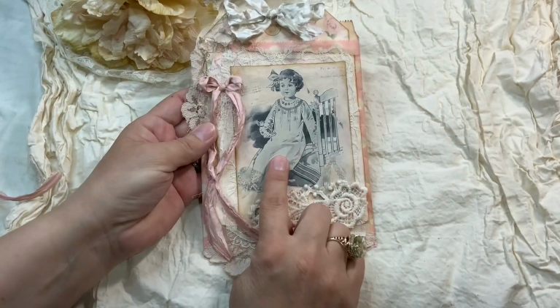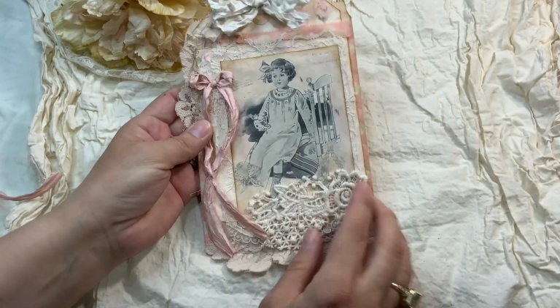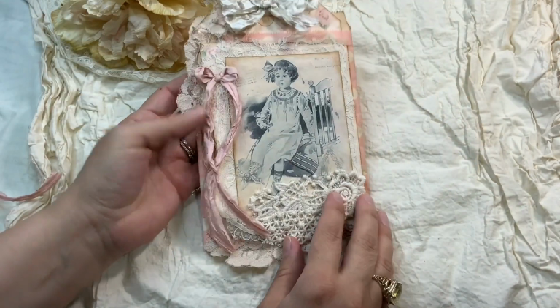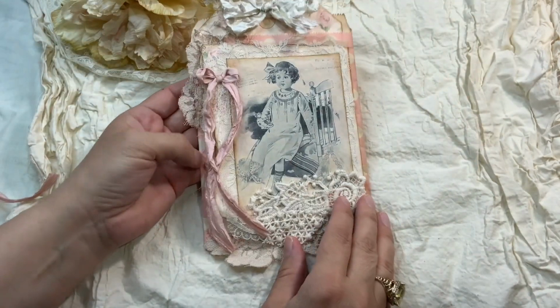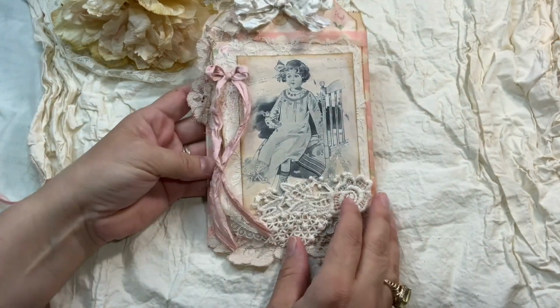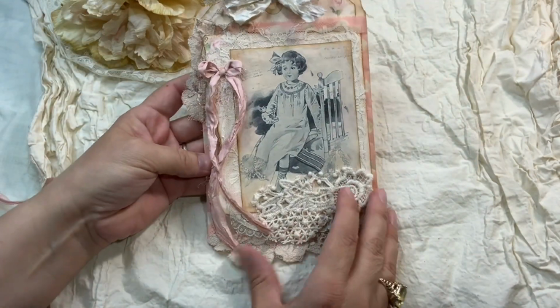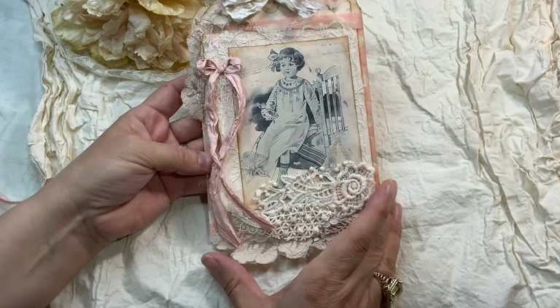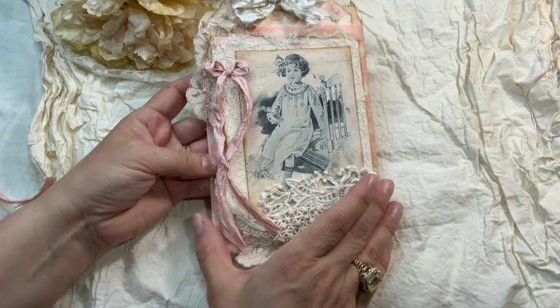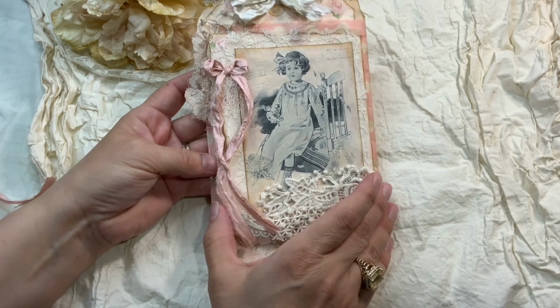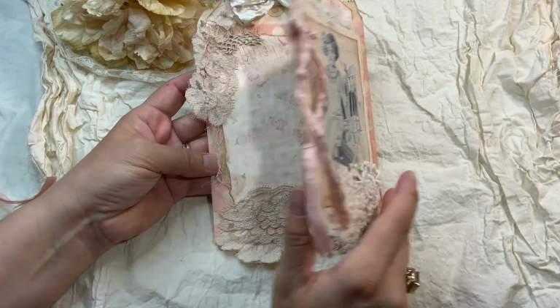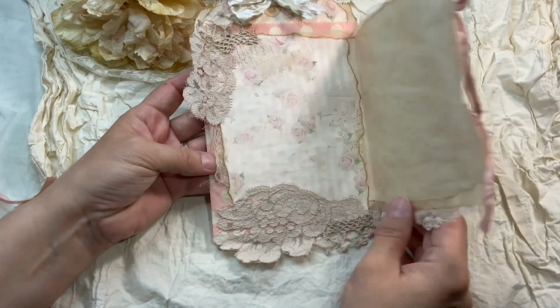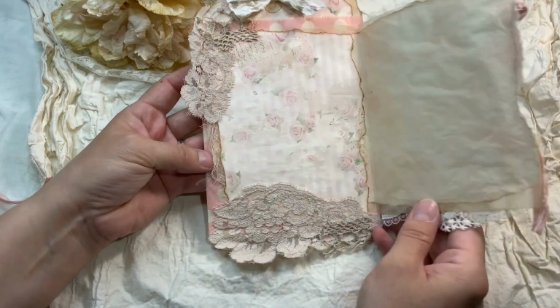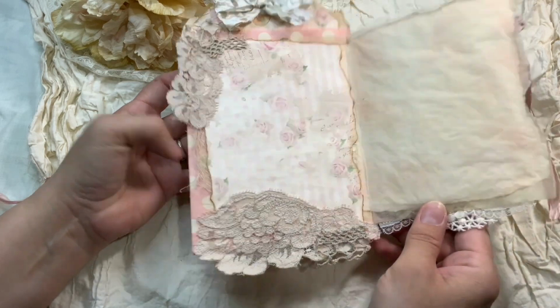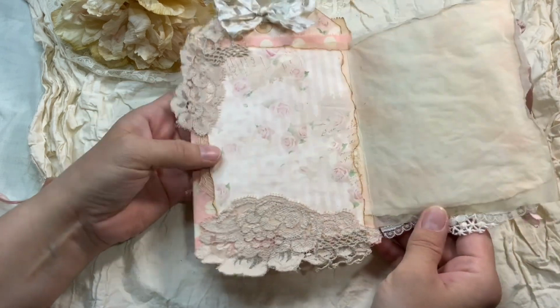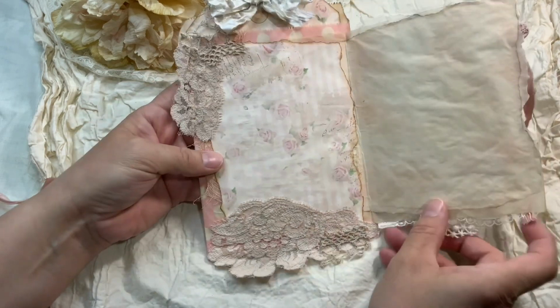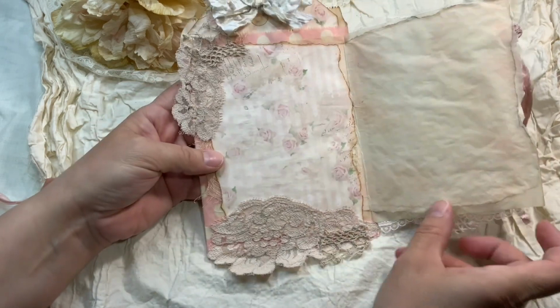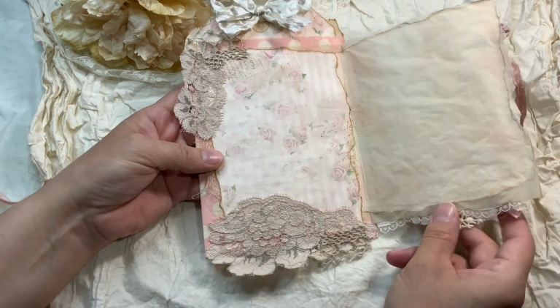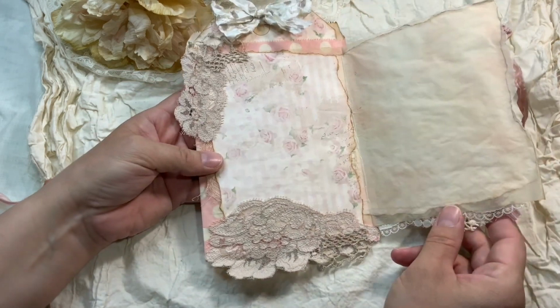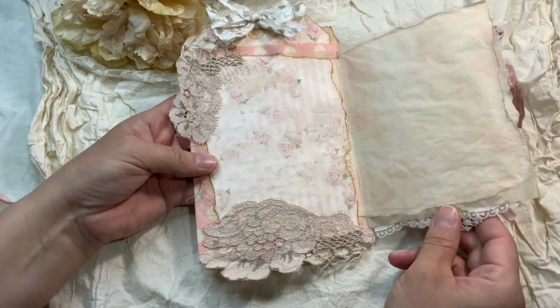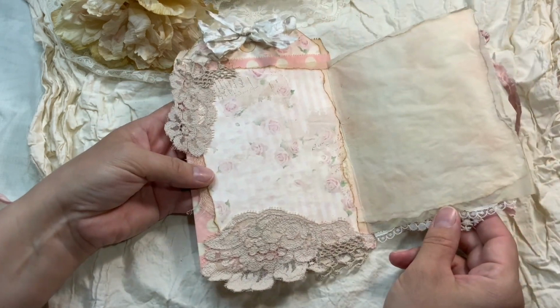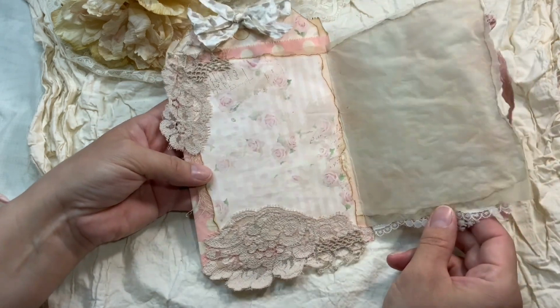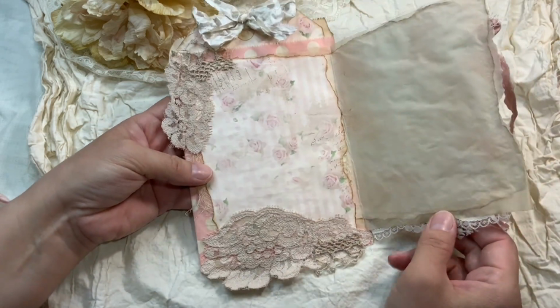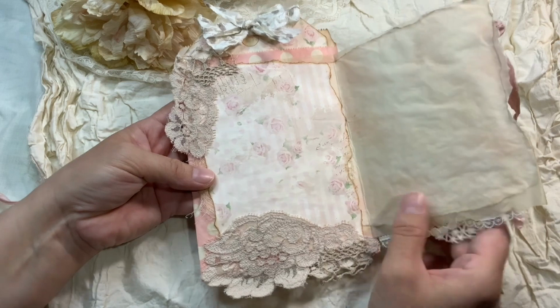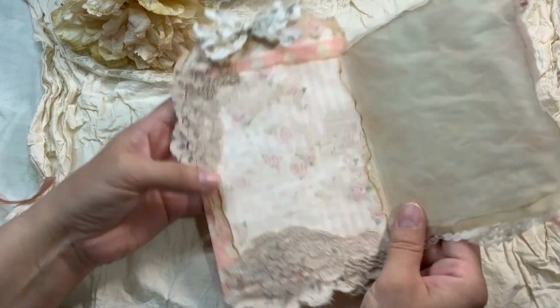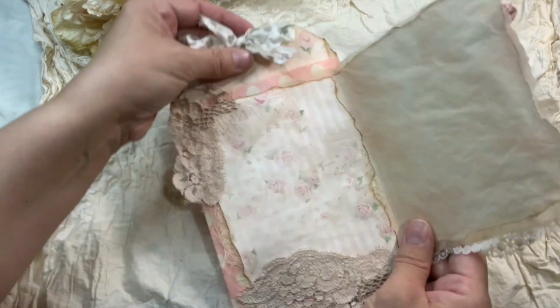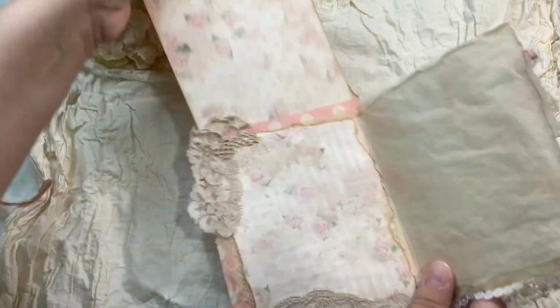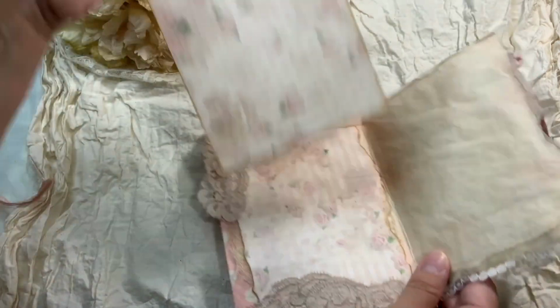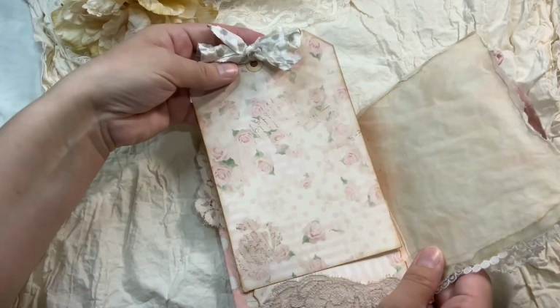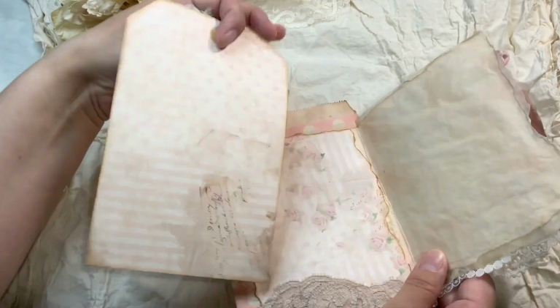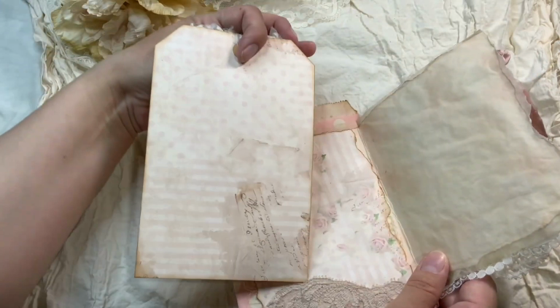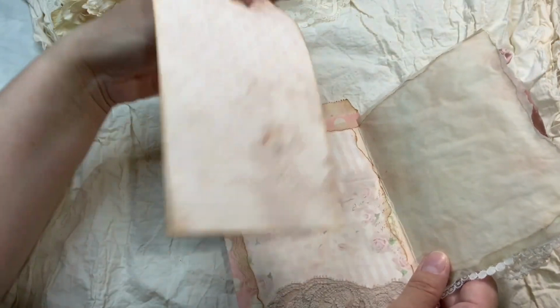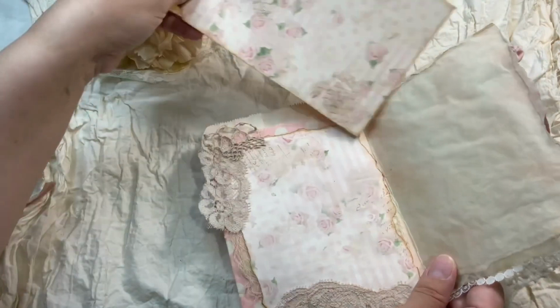I also did another one — this little girl from my sewing kit — and the inside looks like this. It's just a plain tag for now.